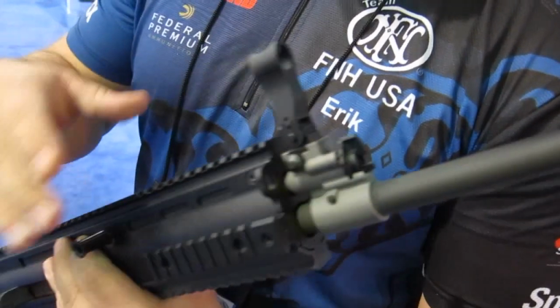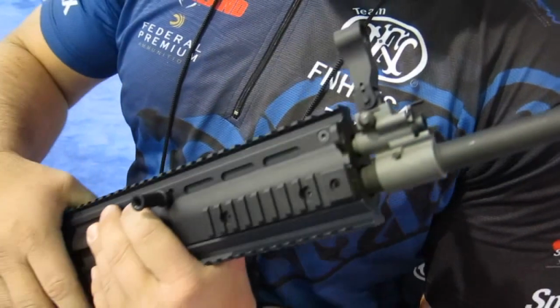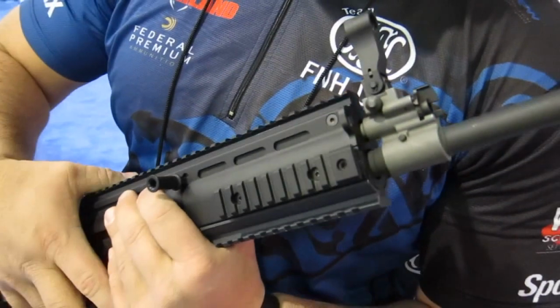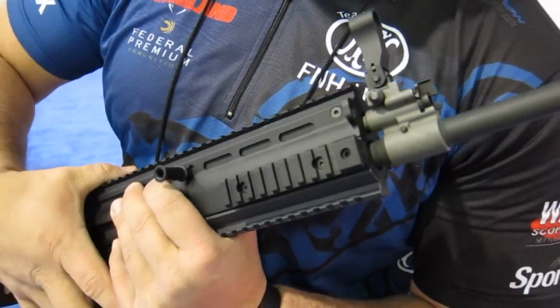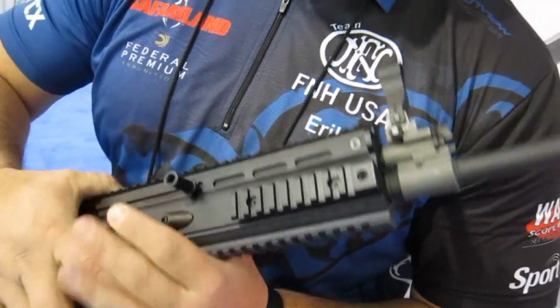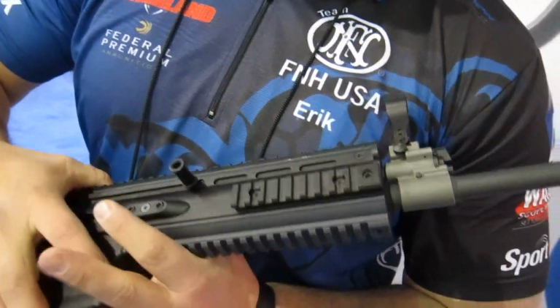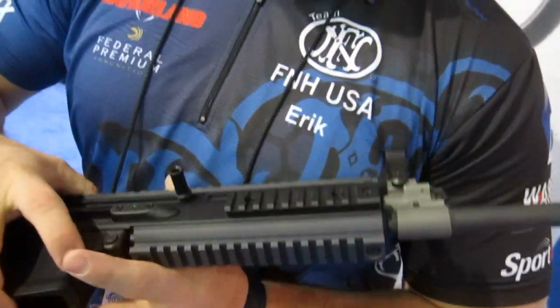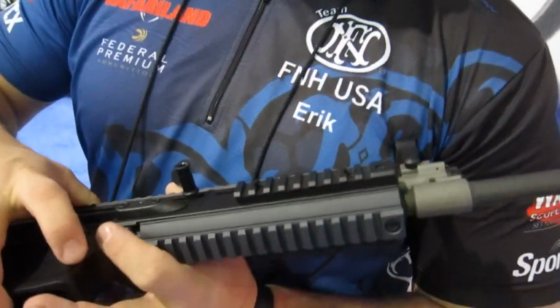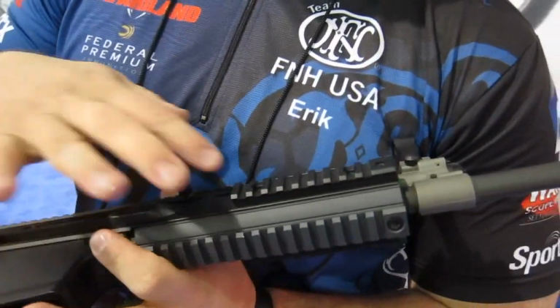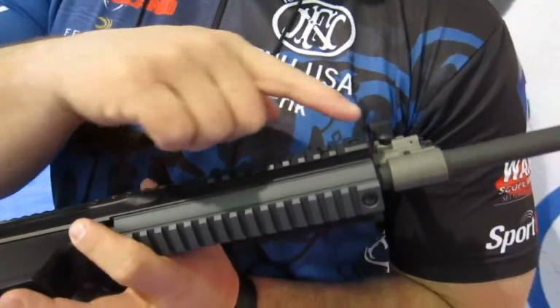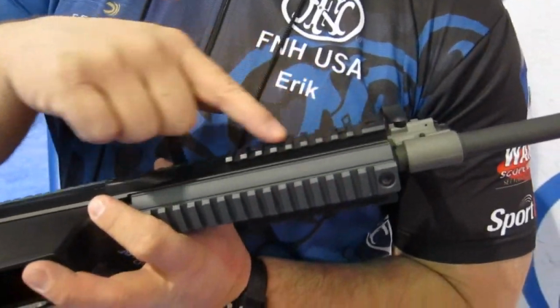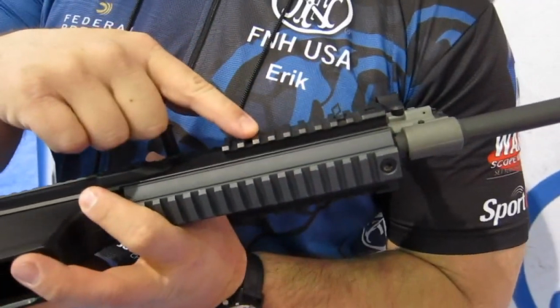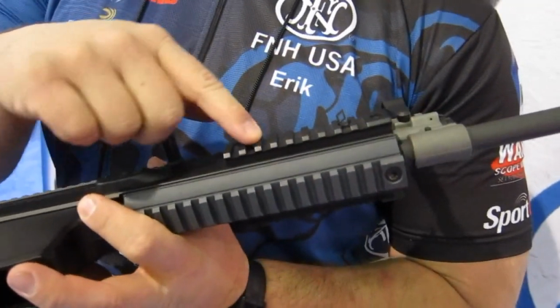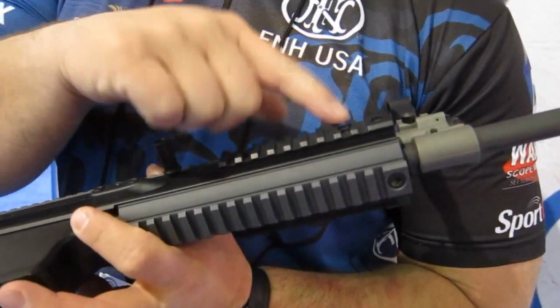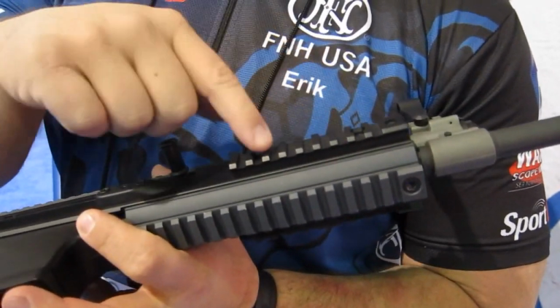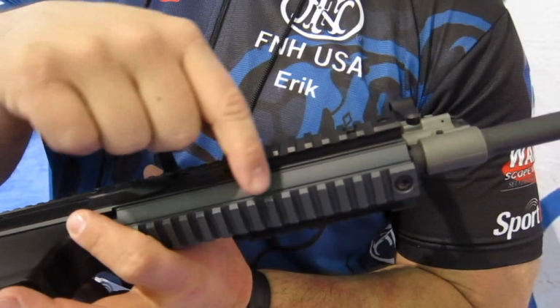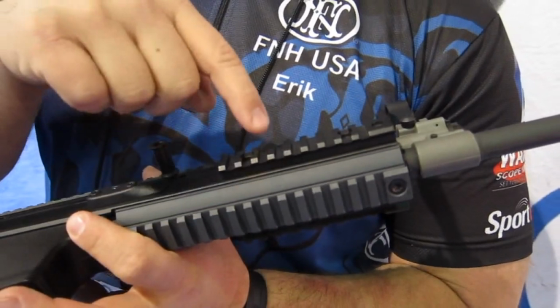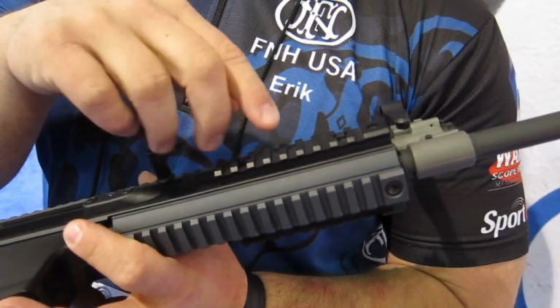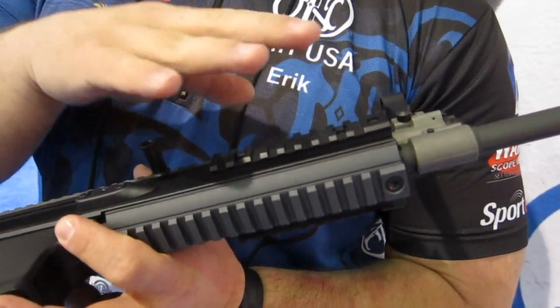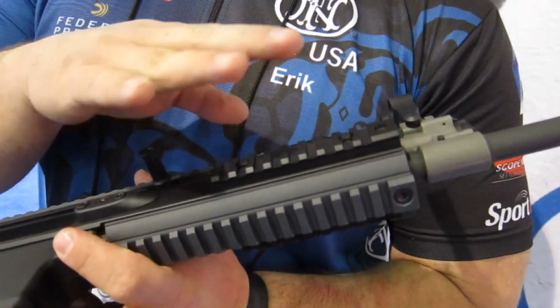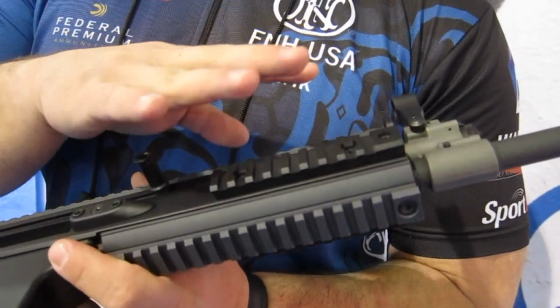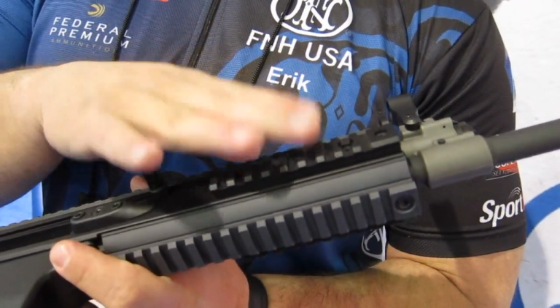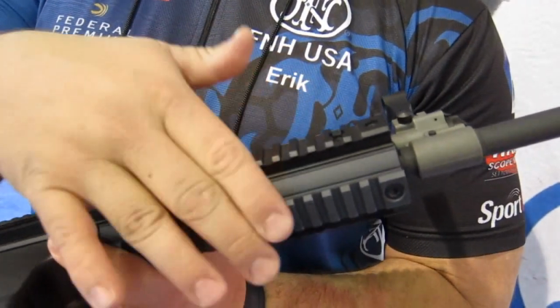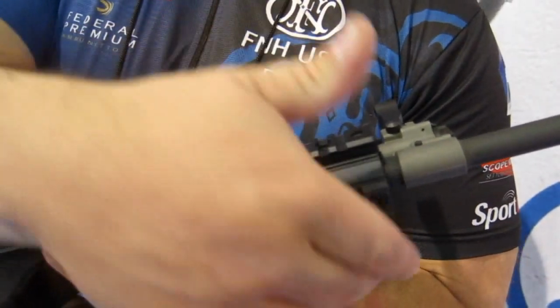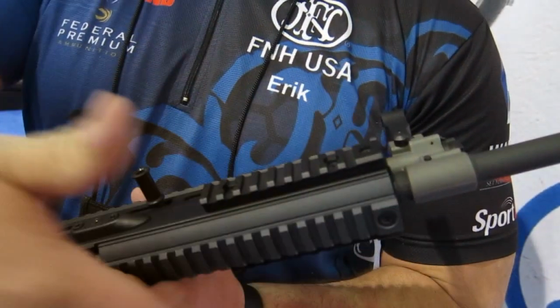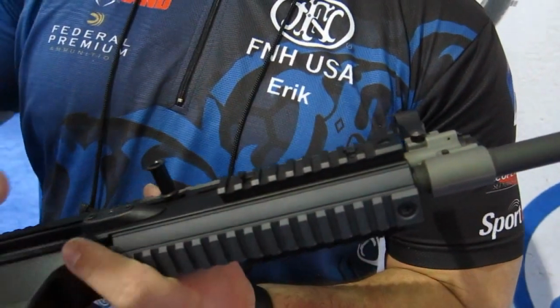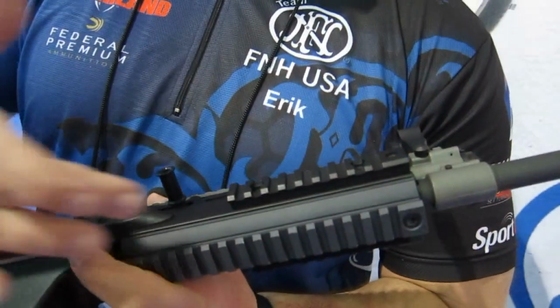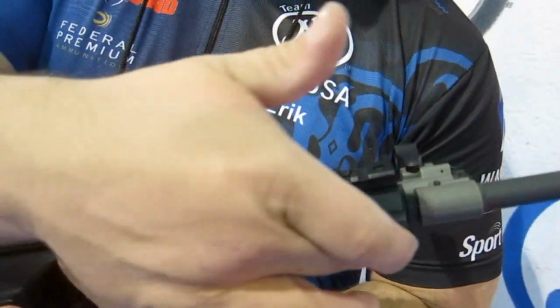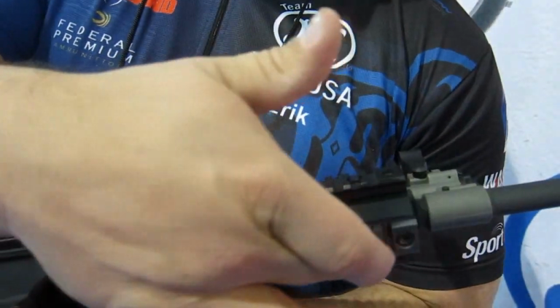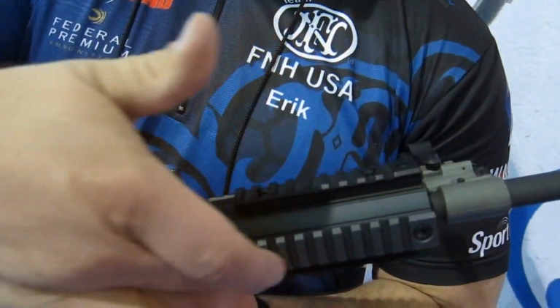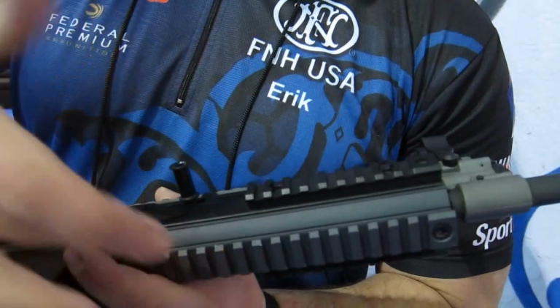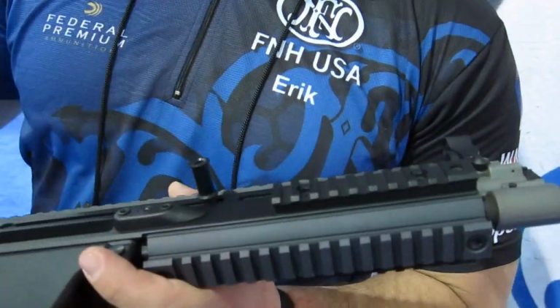On the front end here, we have short sections of picatinny rails for lights, lasers, and vertical foregrips at the three, six, and nine position. You see this rail runs all the way to the bottom.